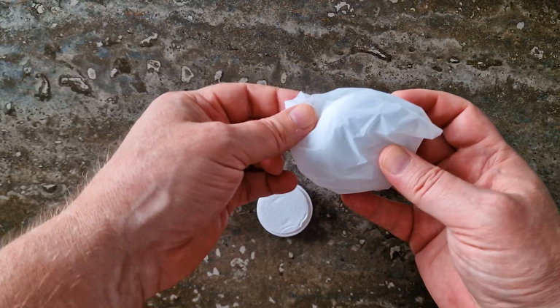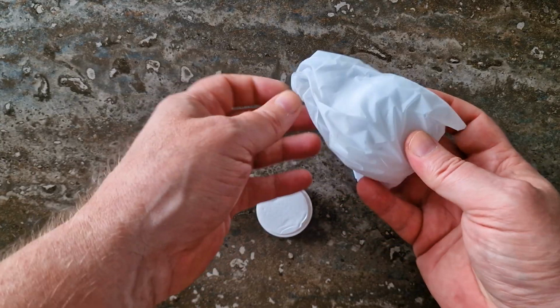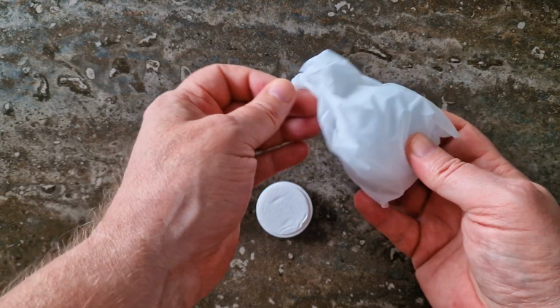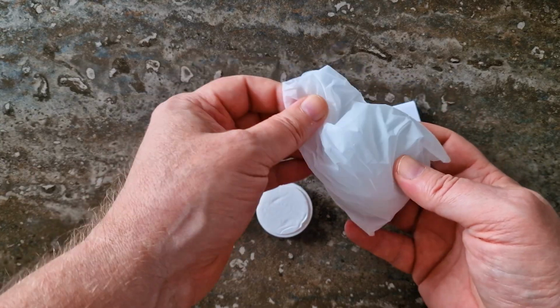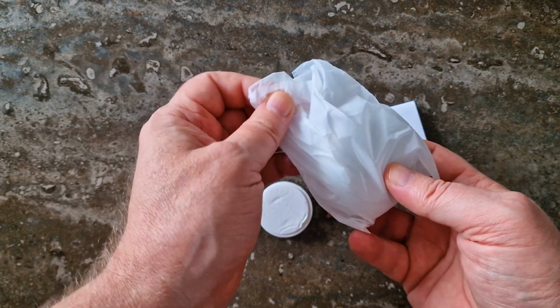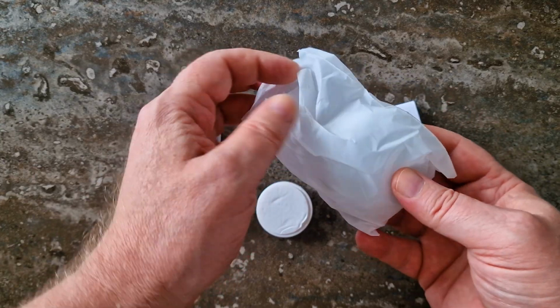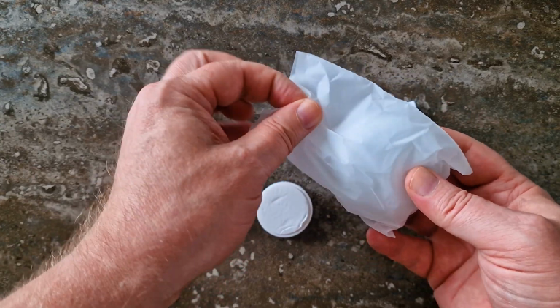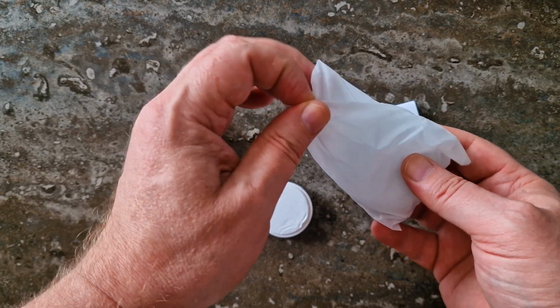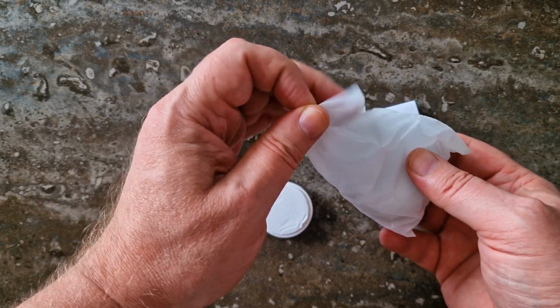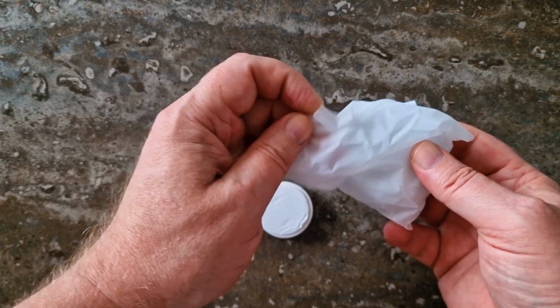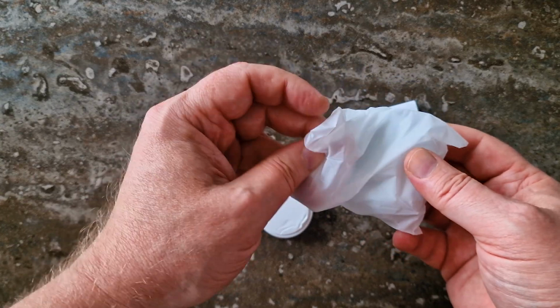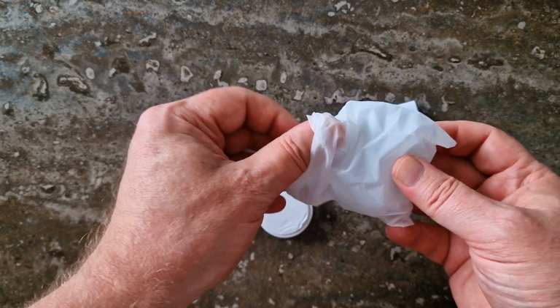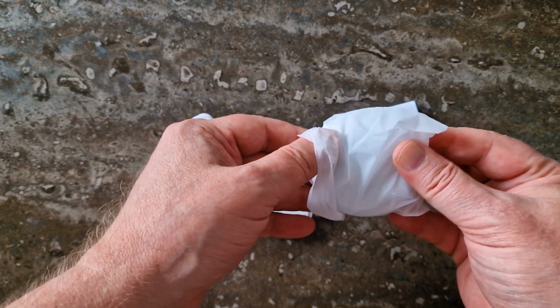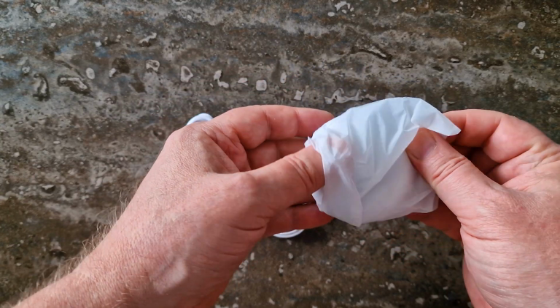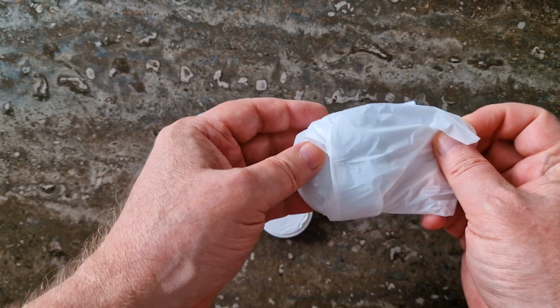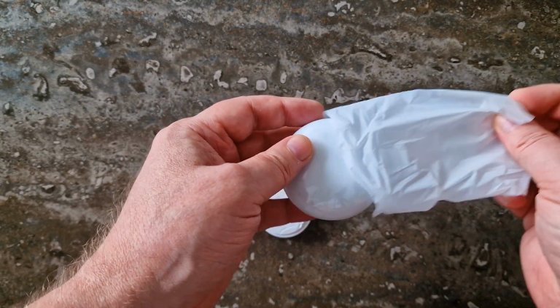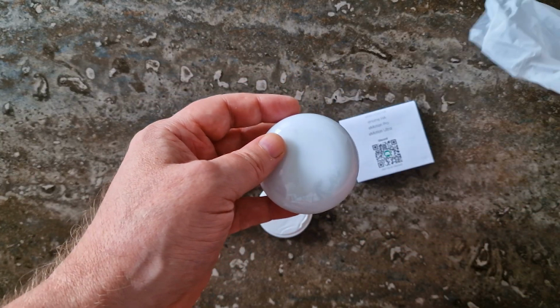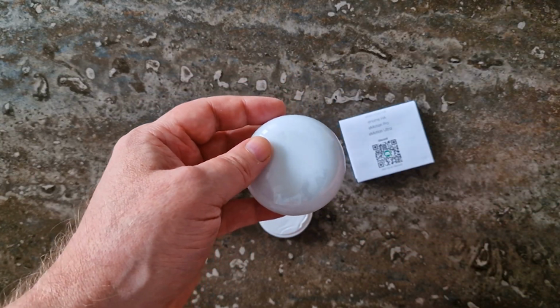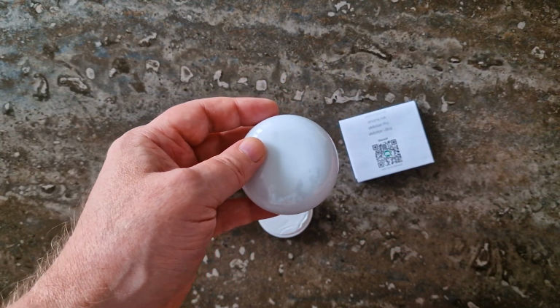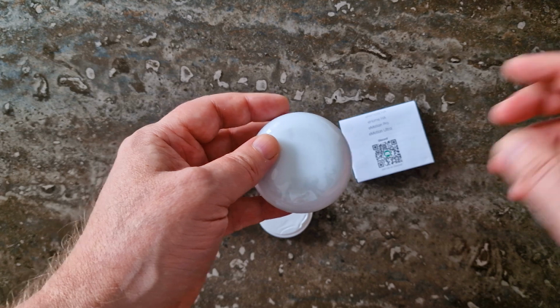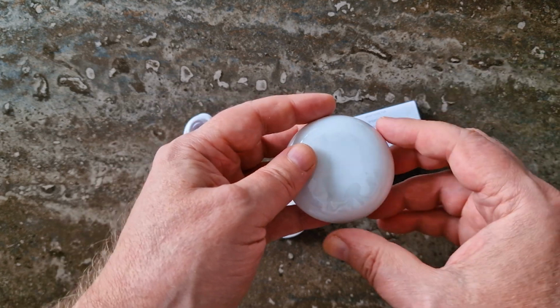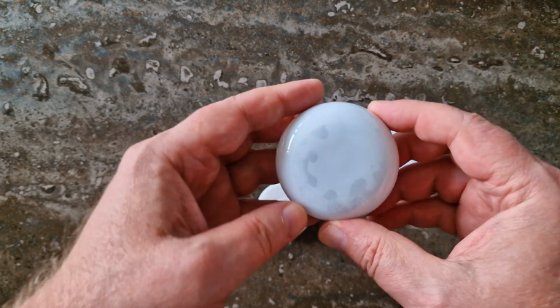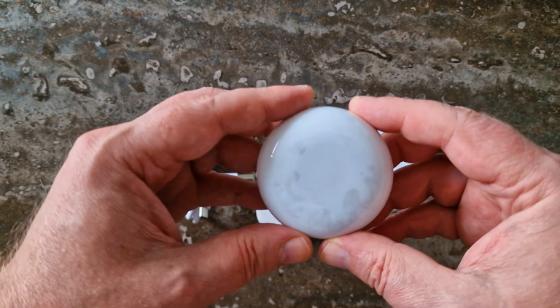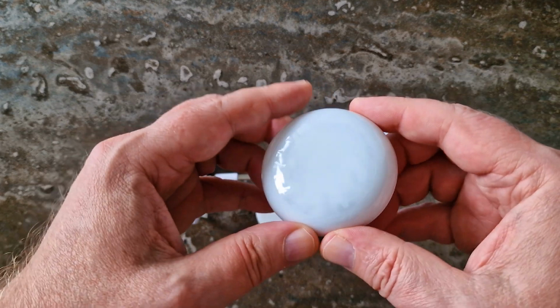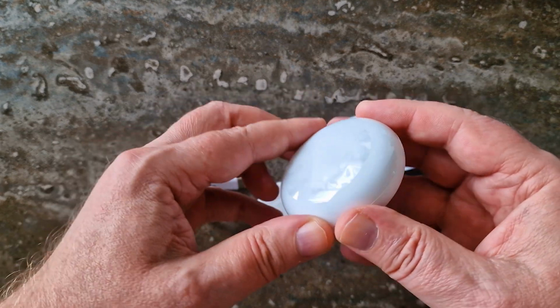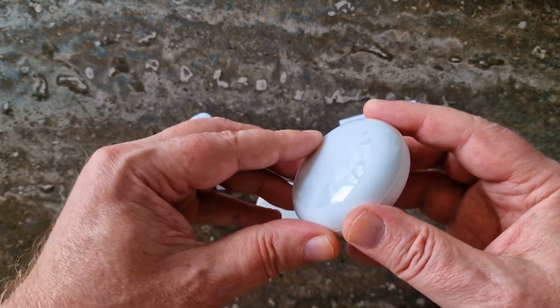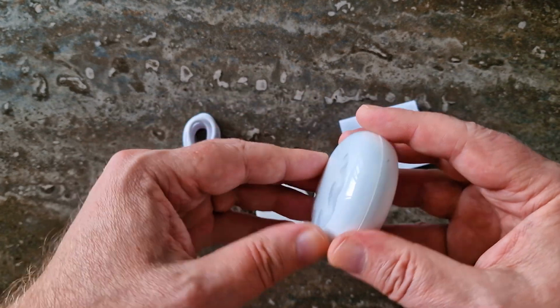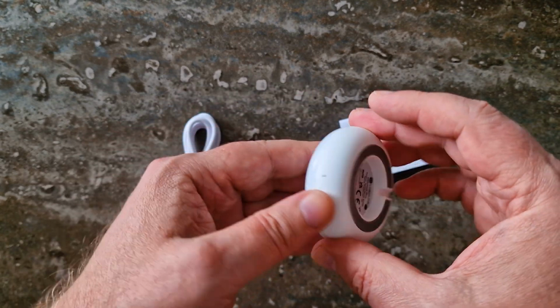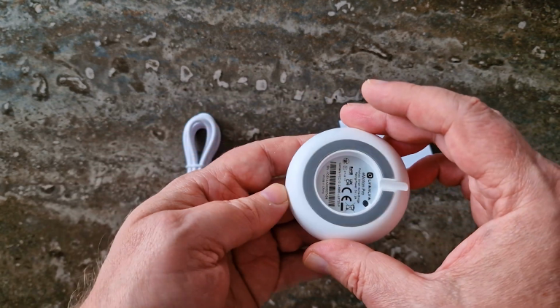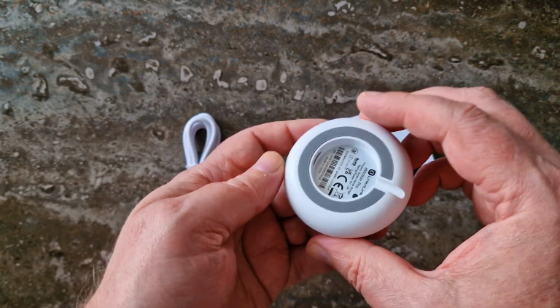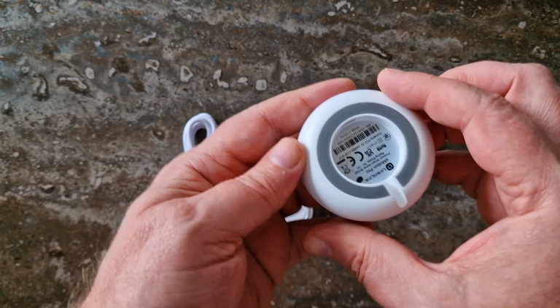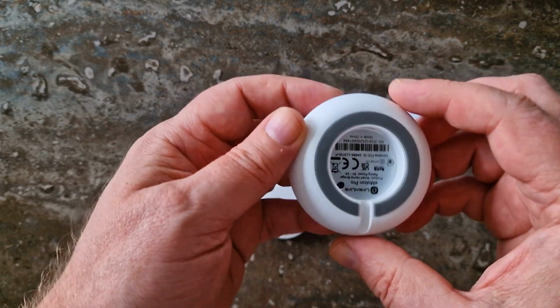Inside the package you'll find the E-Motion Pro sensor, which feels solid and well put together.